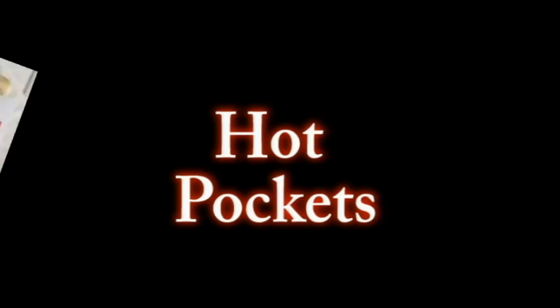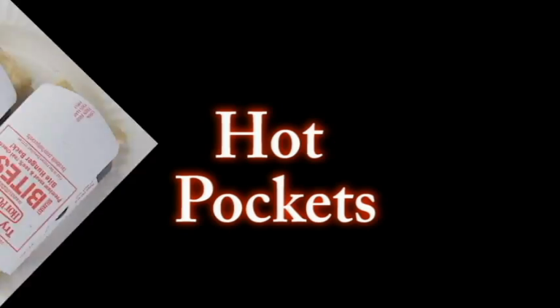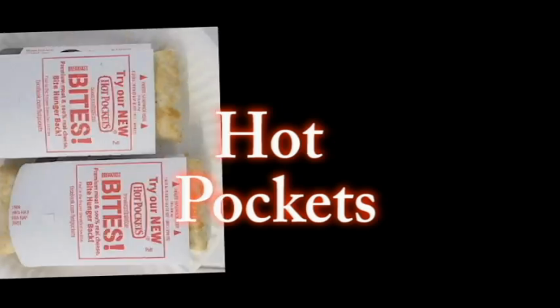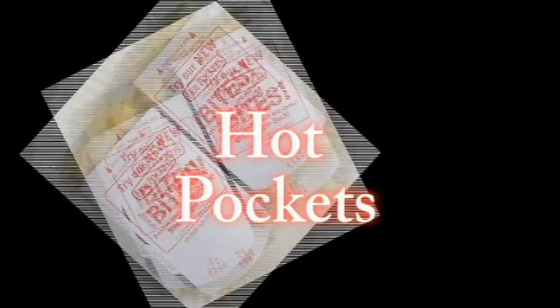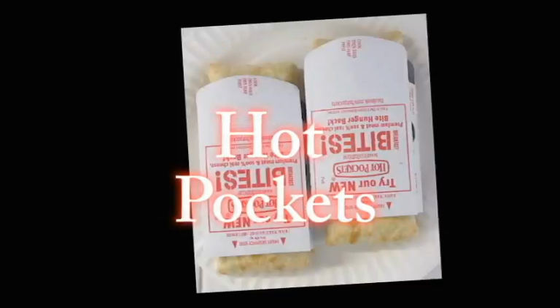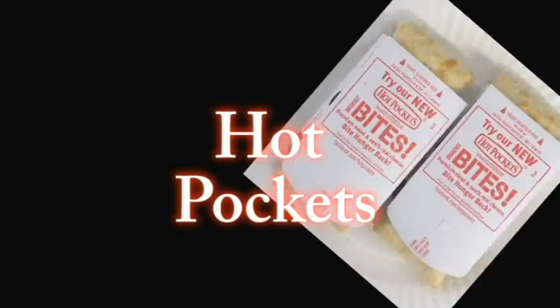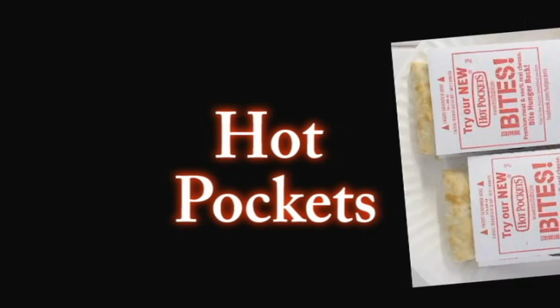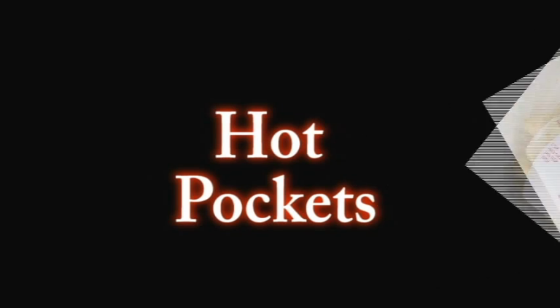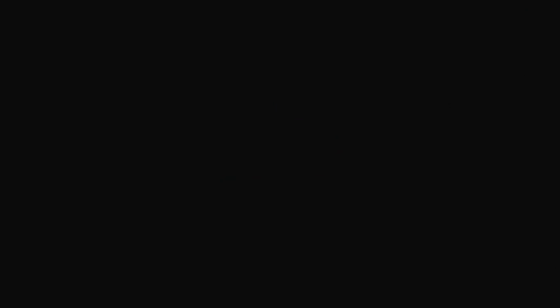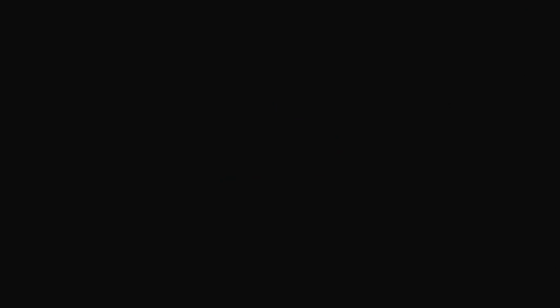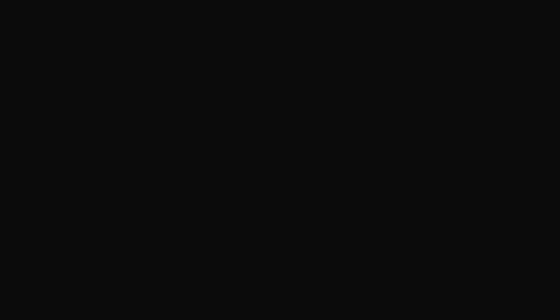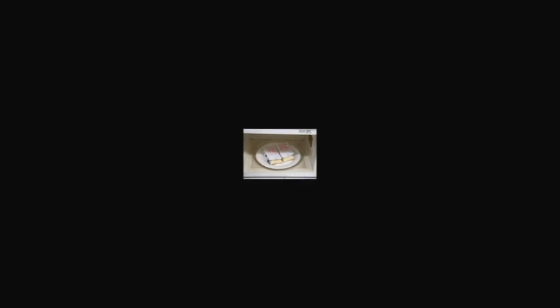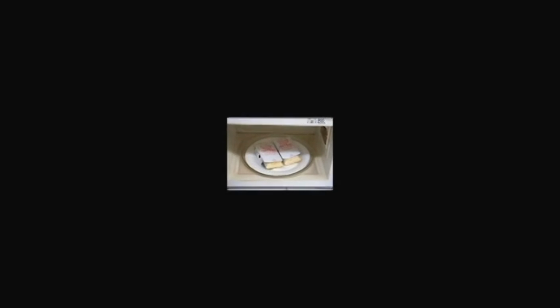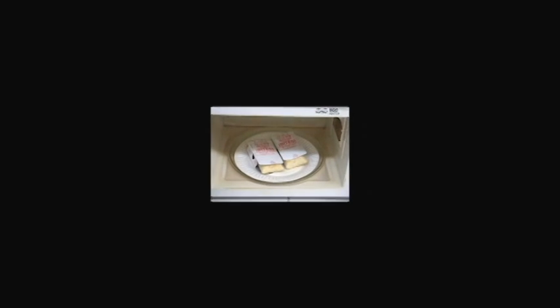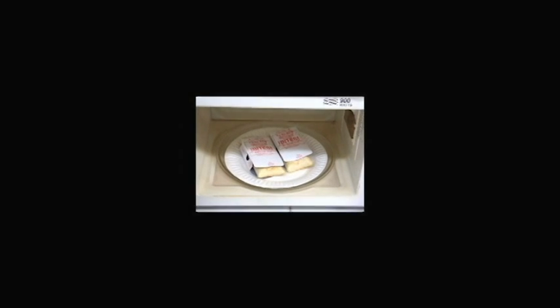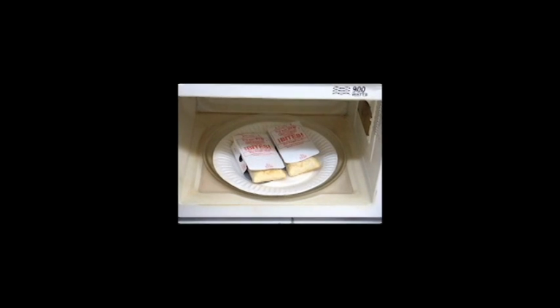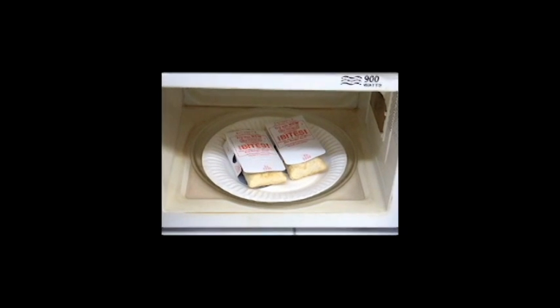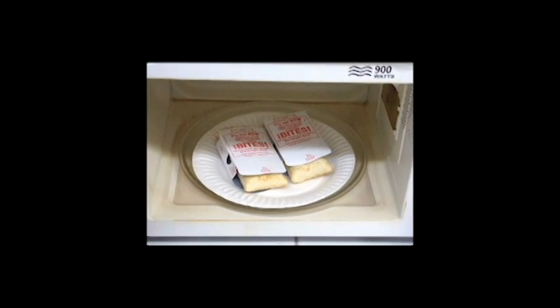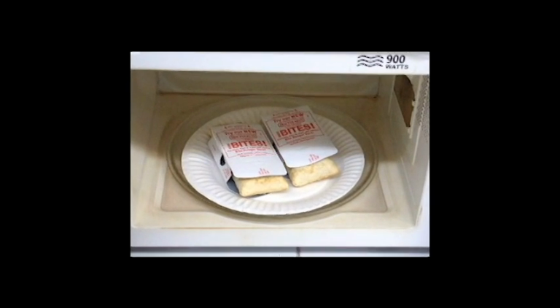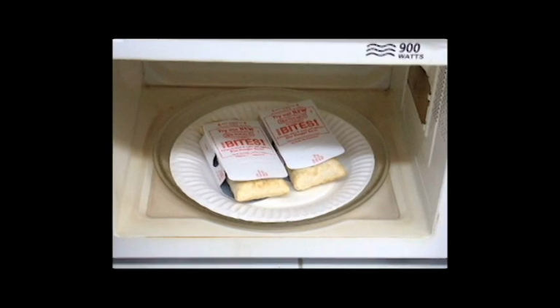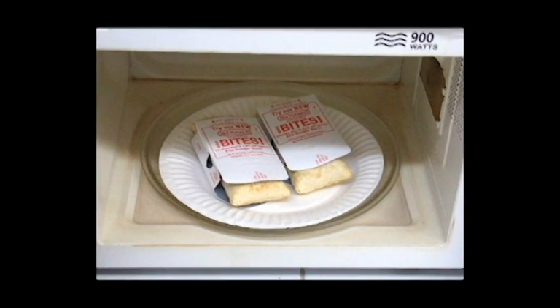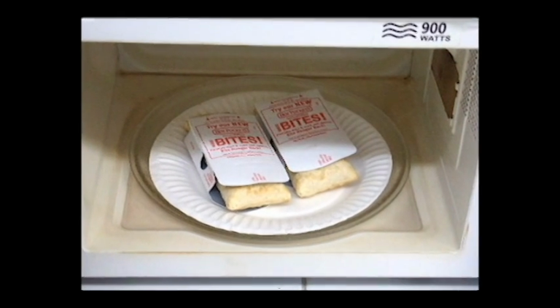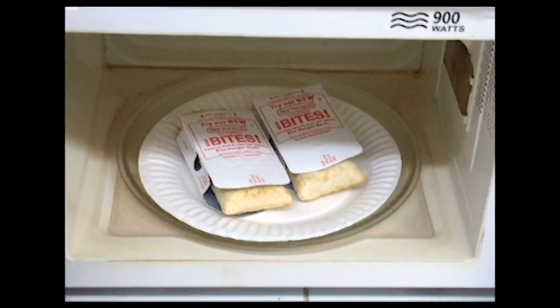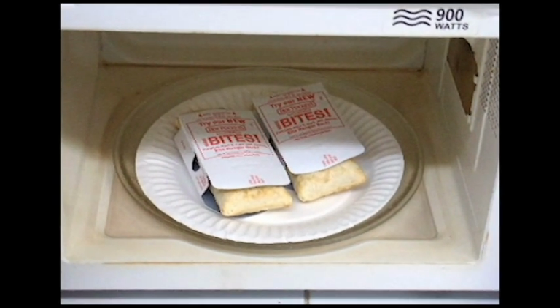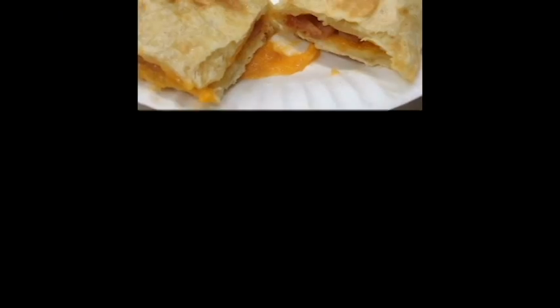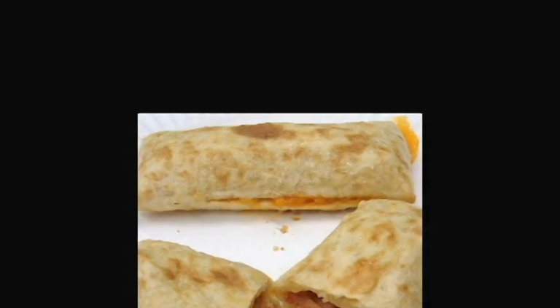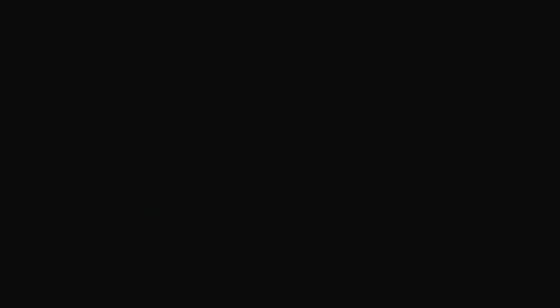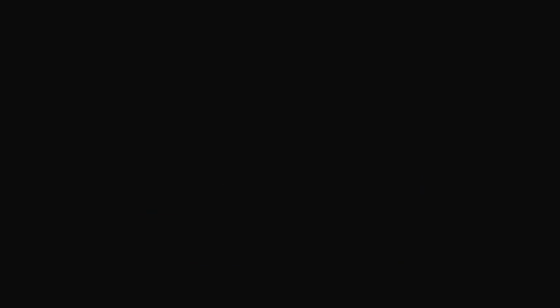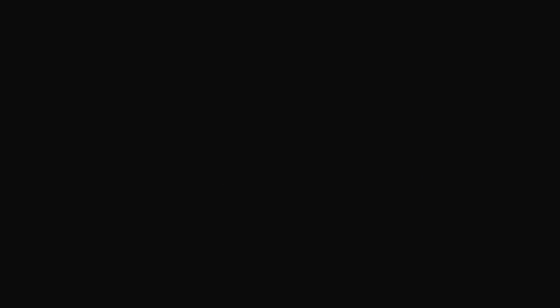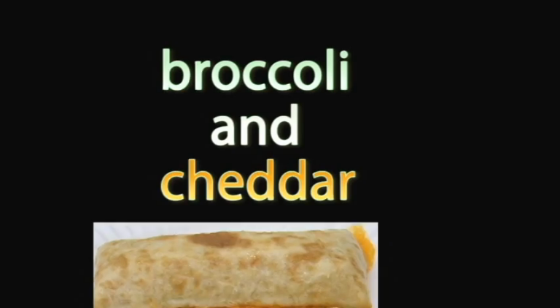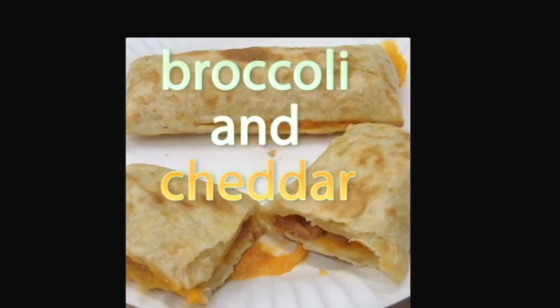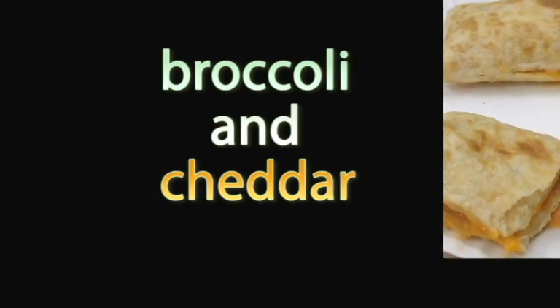Hot Pockets. You can make hot pockets by putting them in the microwave. Hot pockets were popular because they're an easy meal to prepare. They can also be made with broccoli and cheddar.